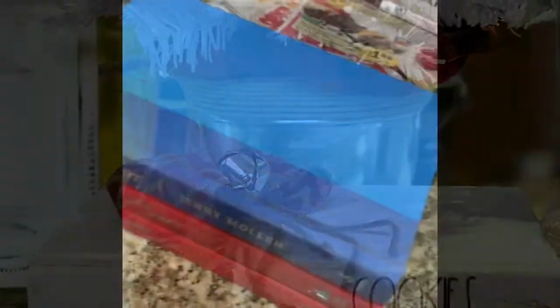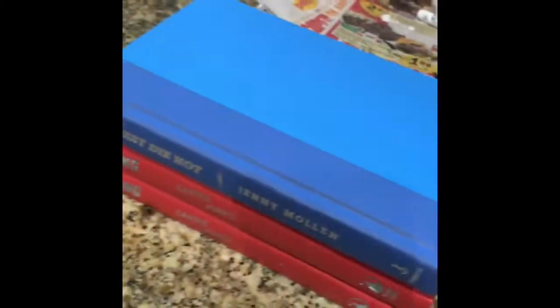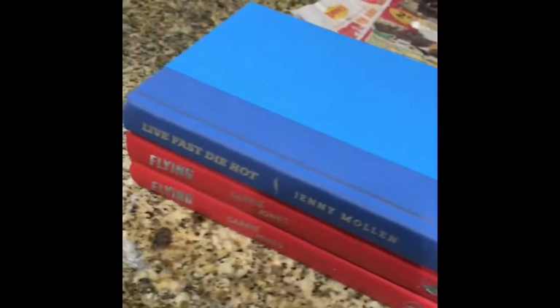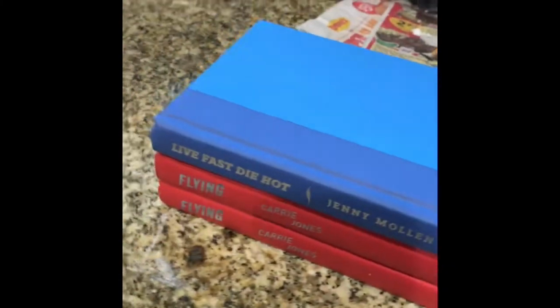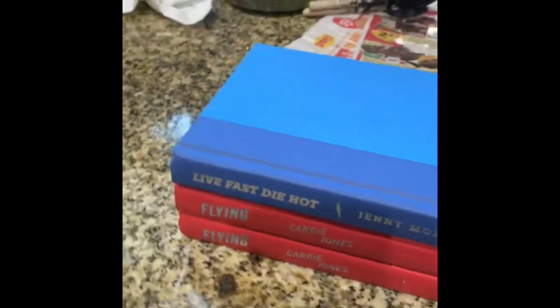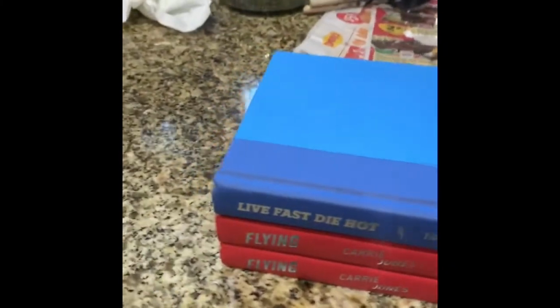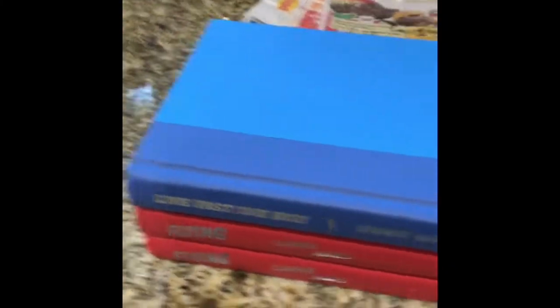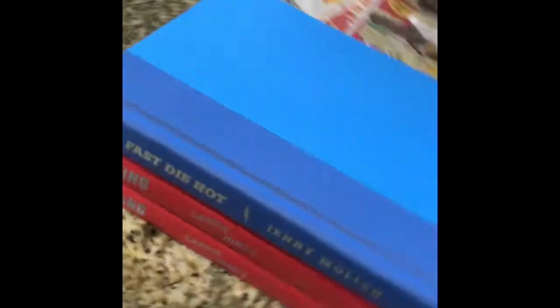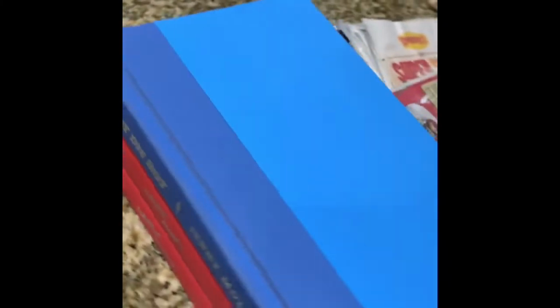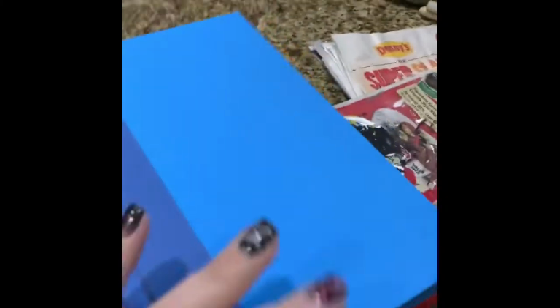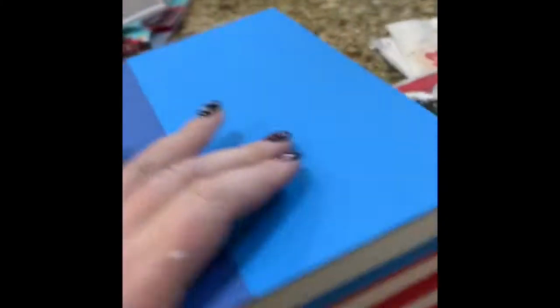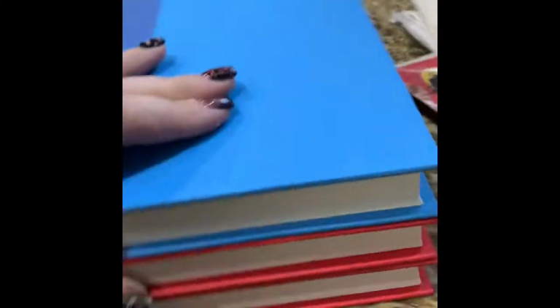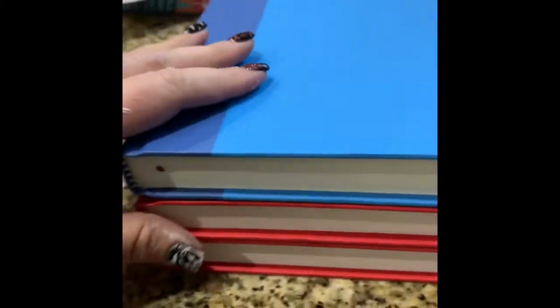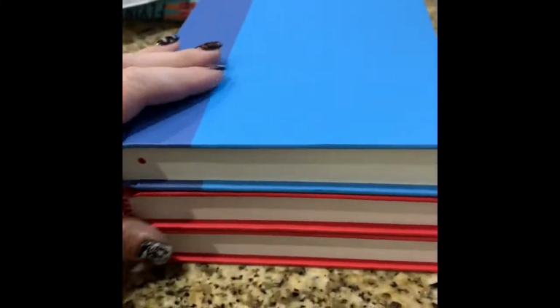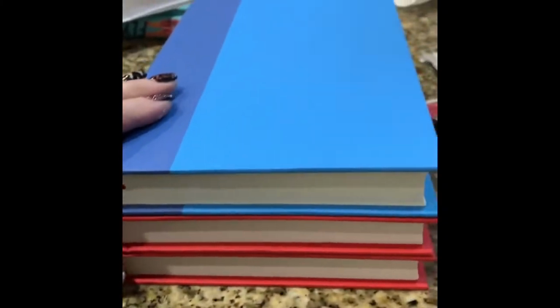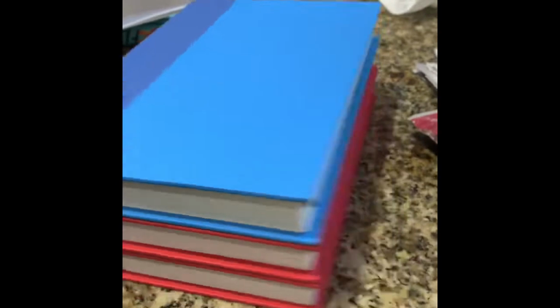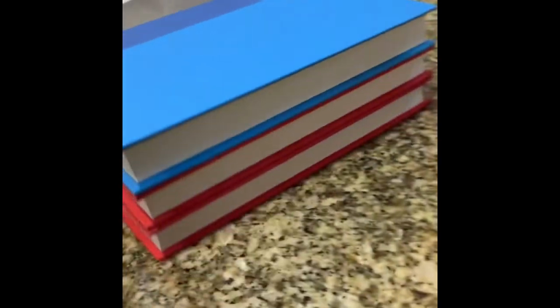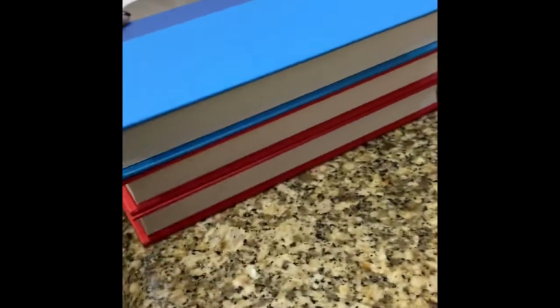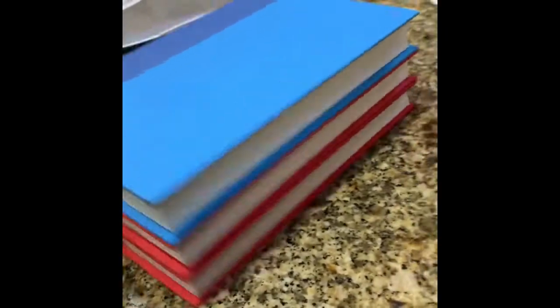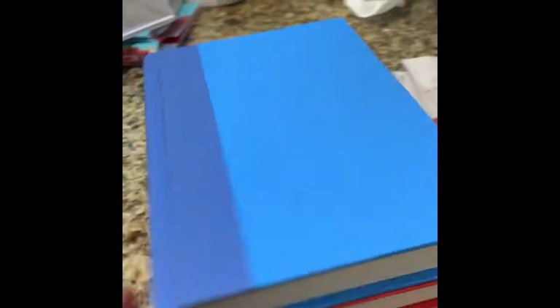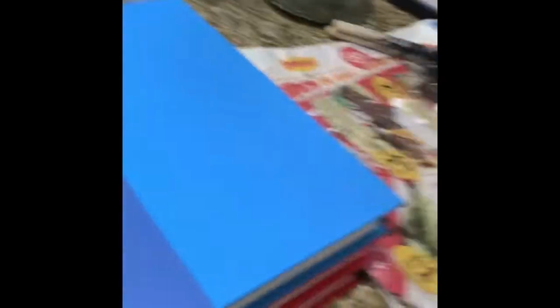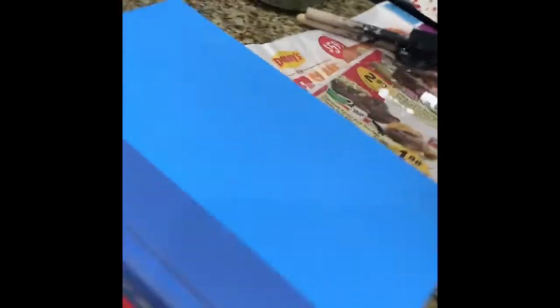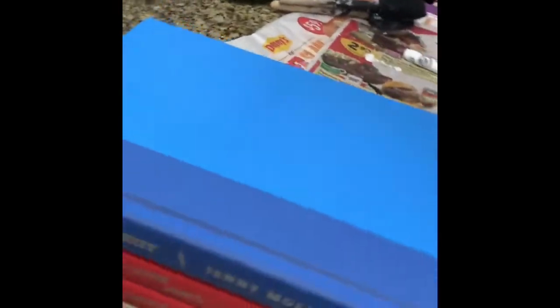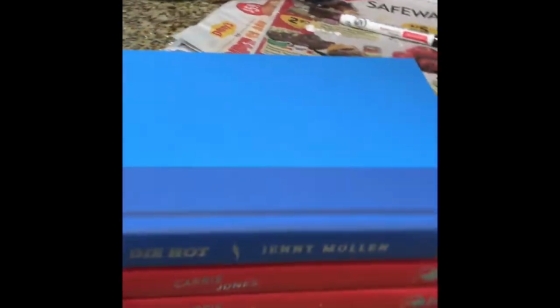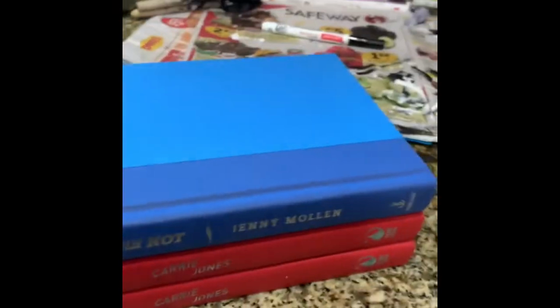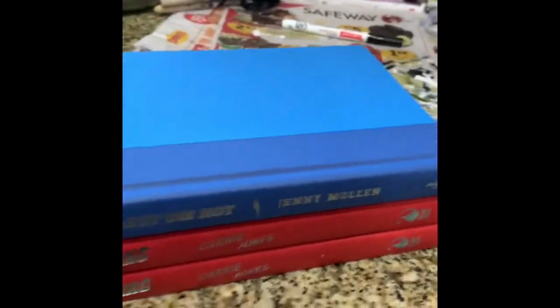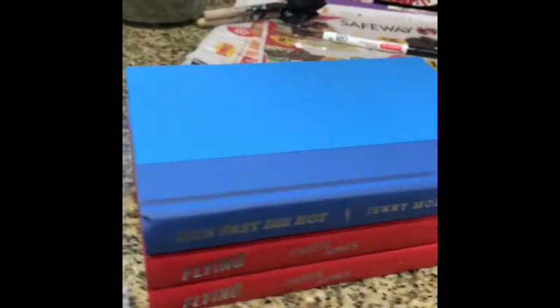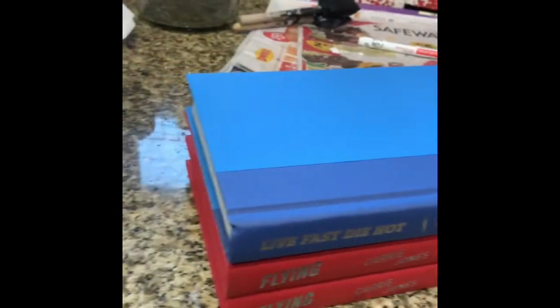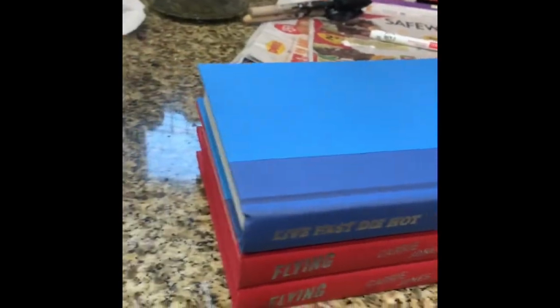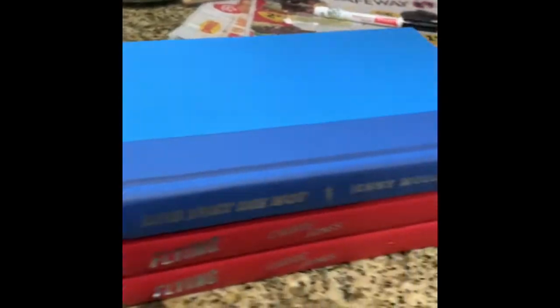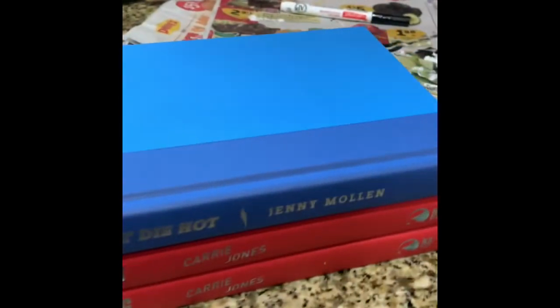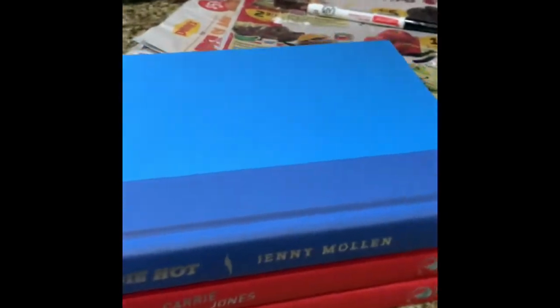You're going to need three hardback books. I found these at the Dollar Tree. I had to really search and find books that were kind of the same size, but you can also get them at thrift stores.